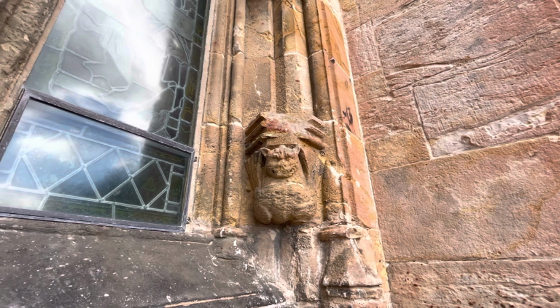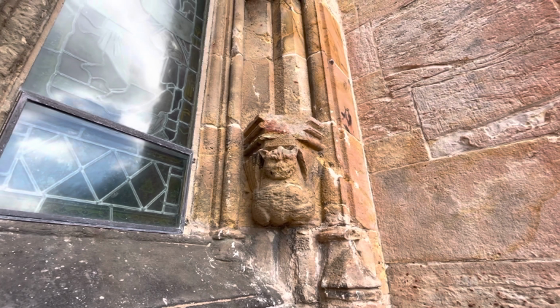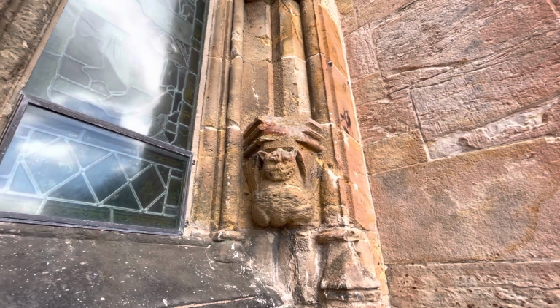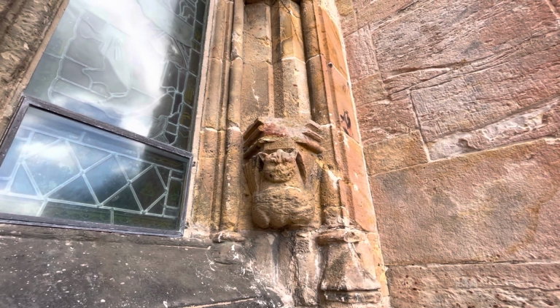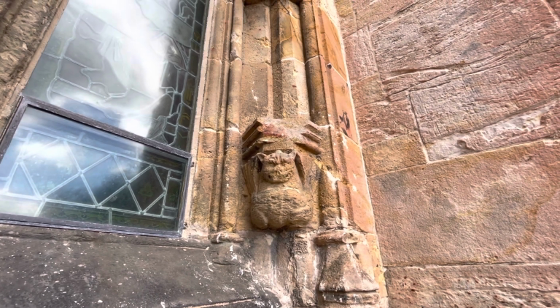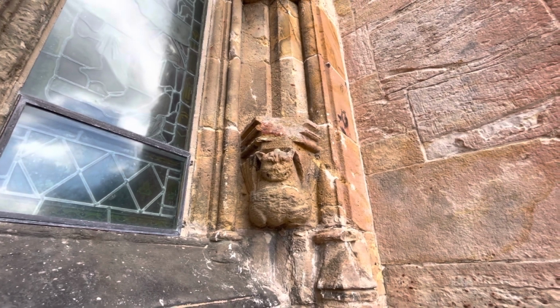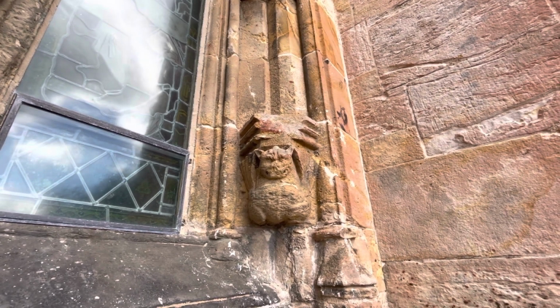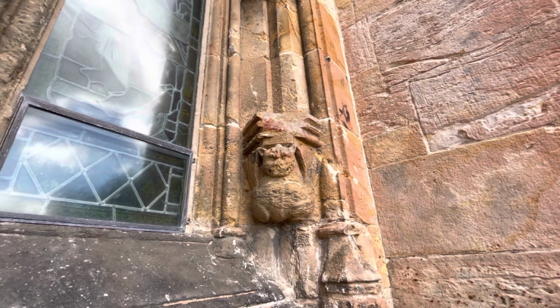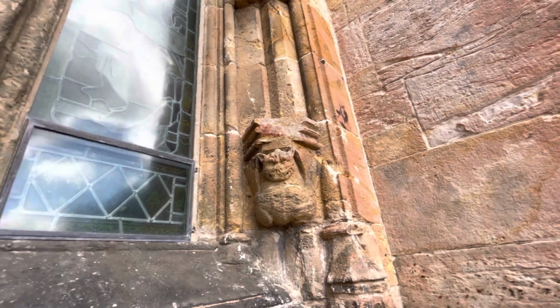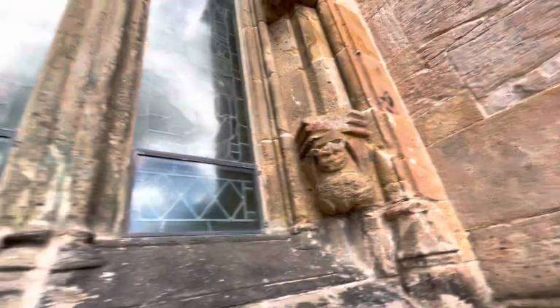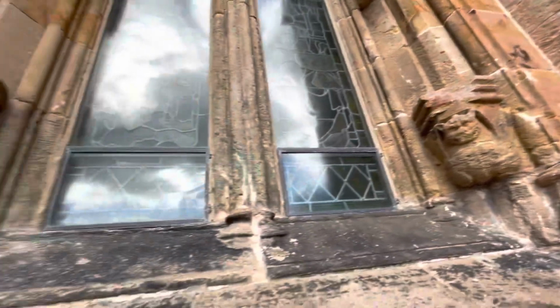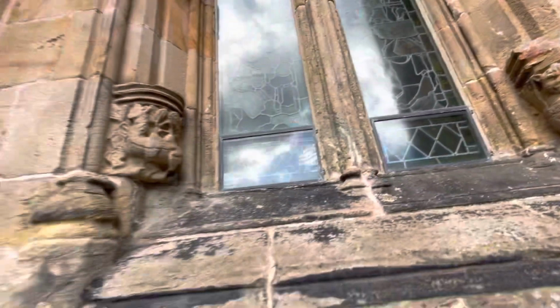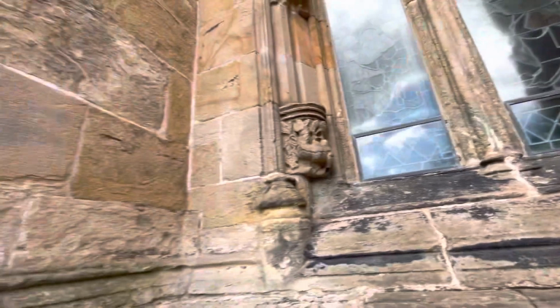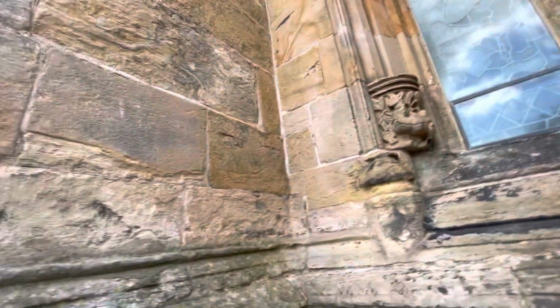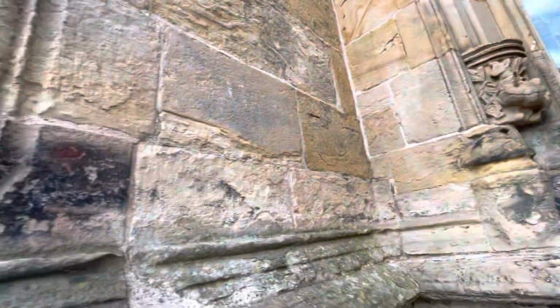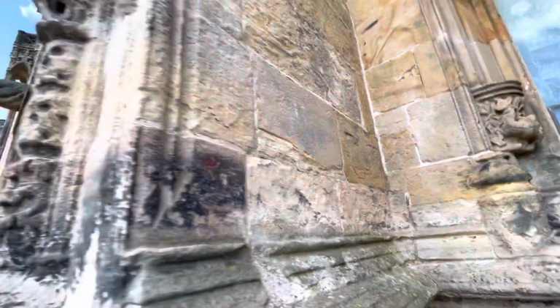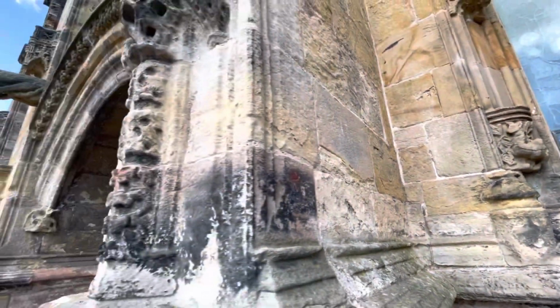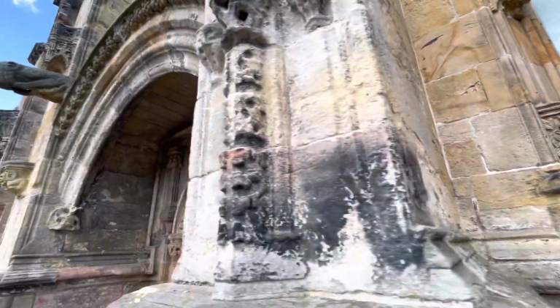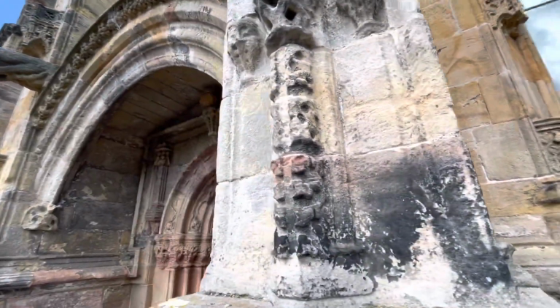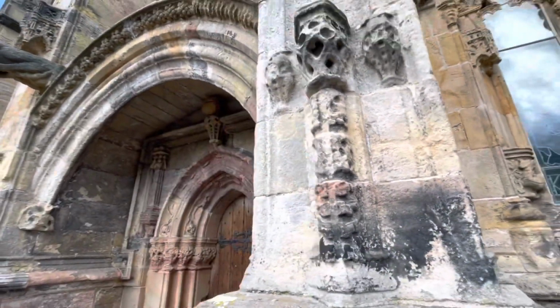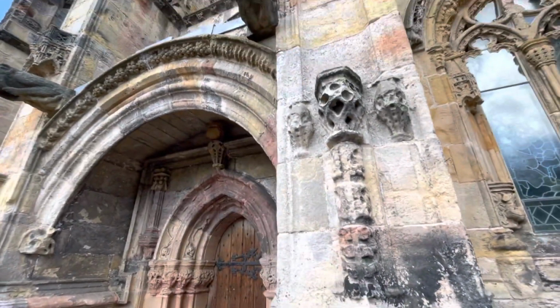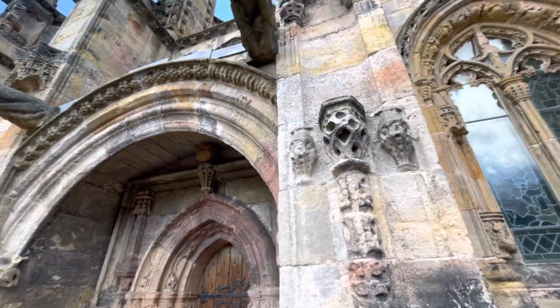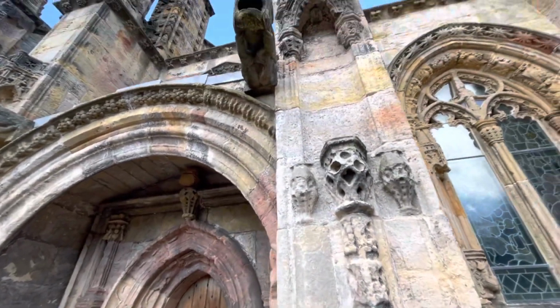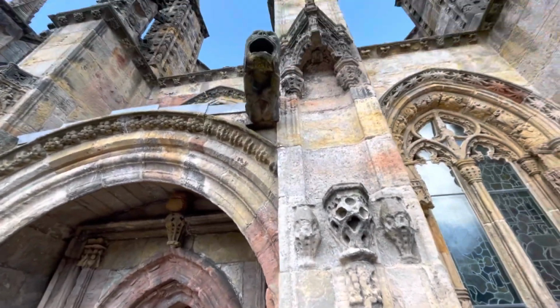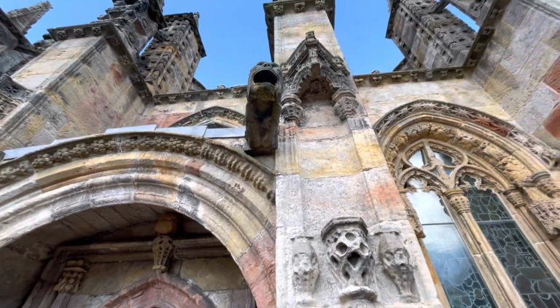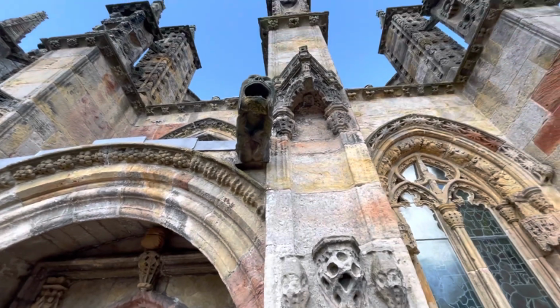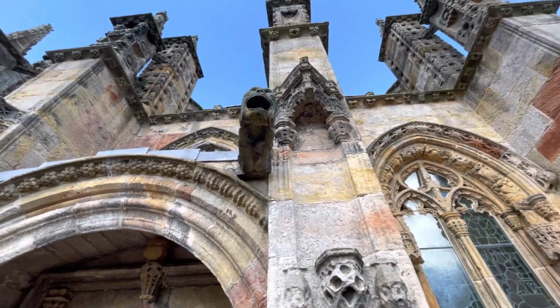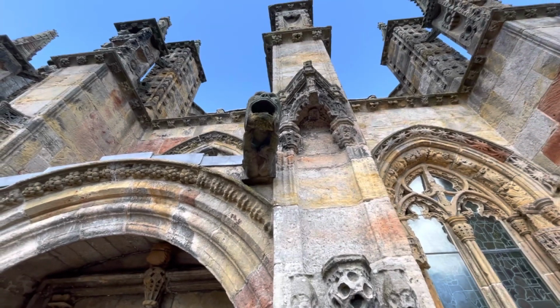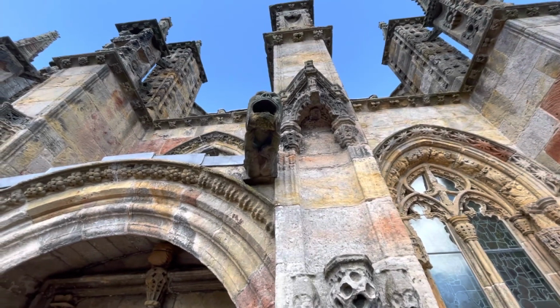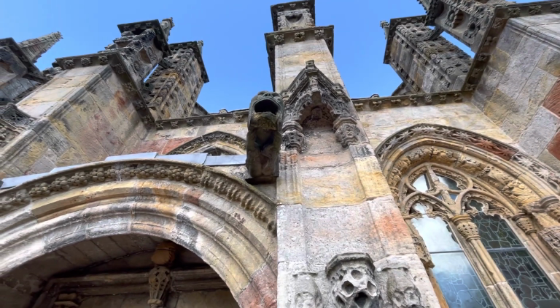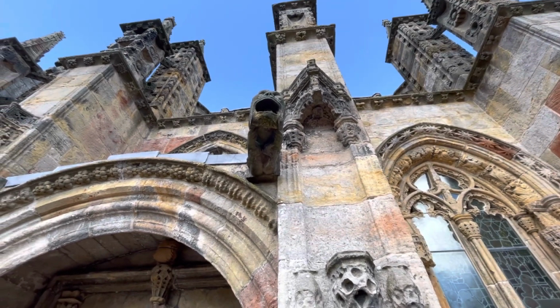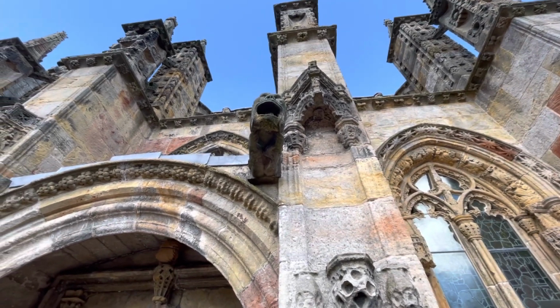And this looks like maybe a flying gargoyle demon of some kind. There are all of these really awesome gargoyles everywhere.